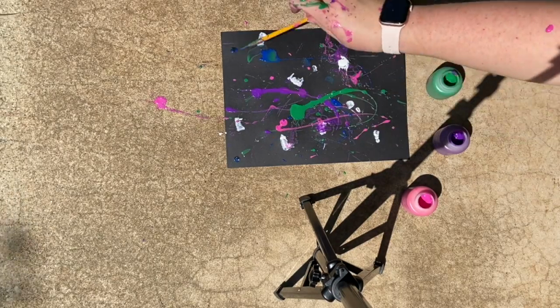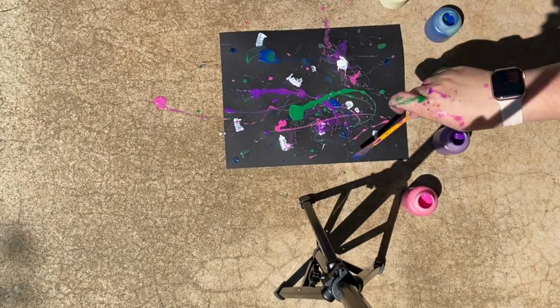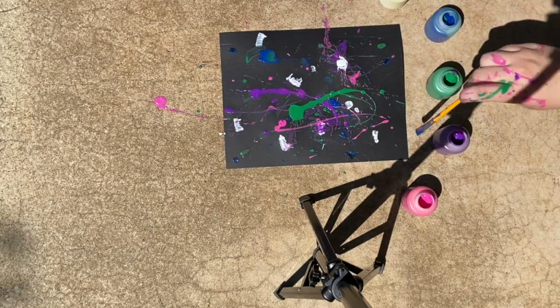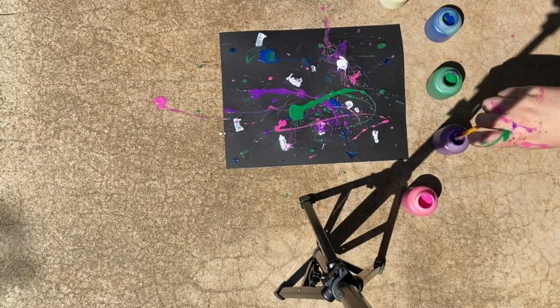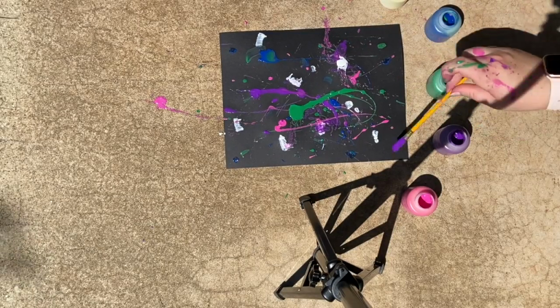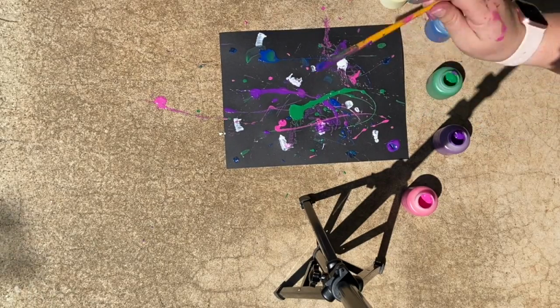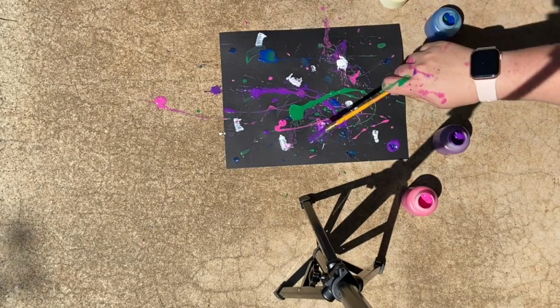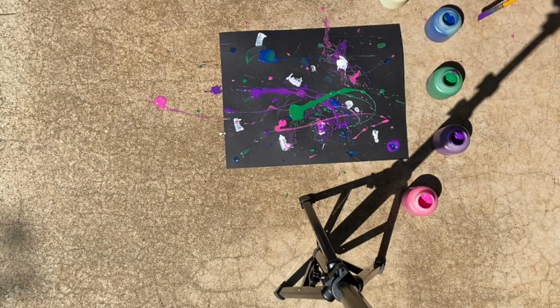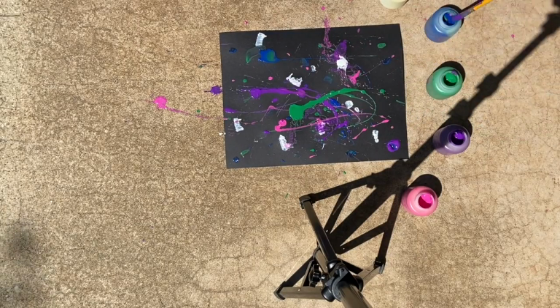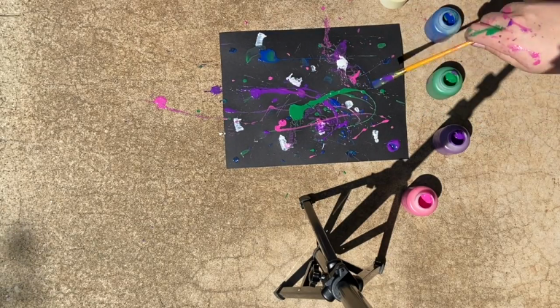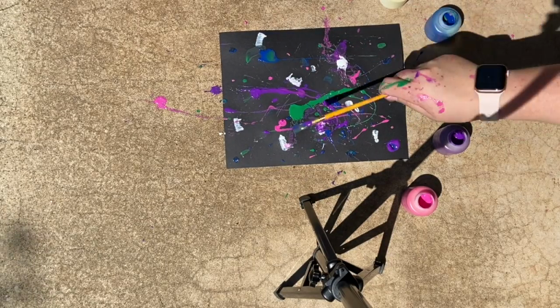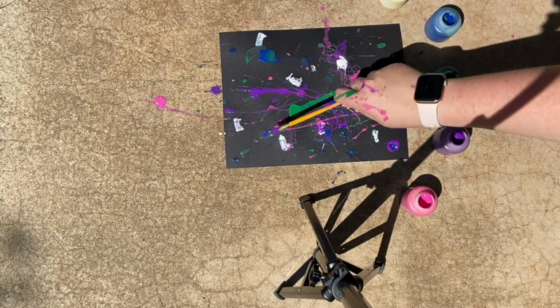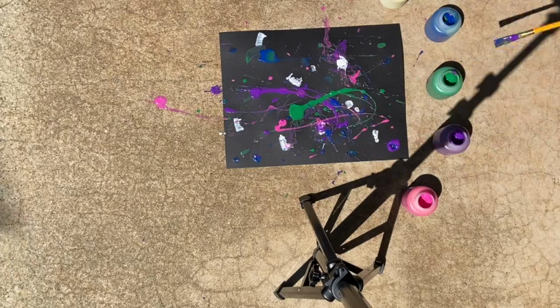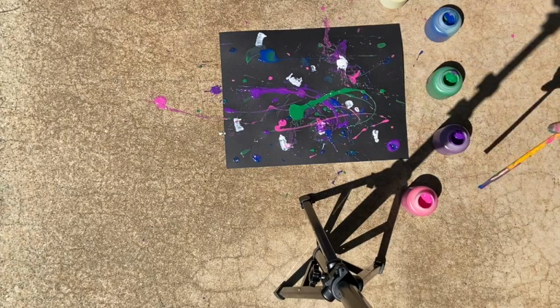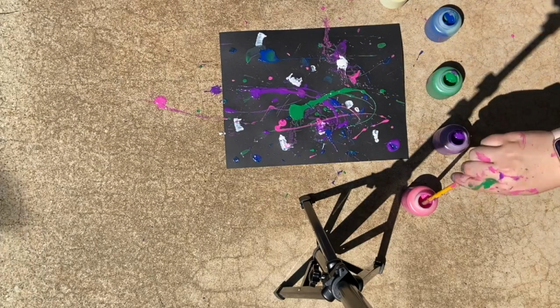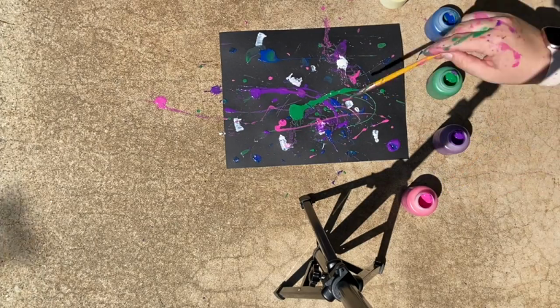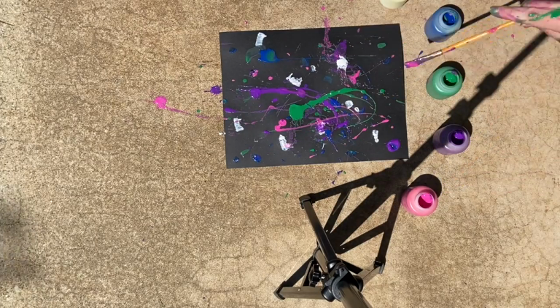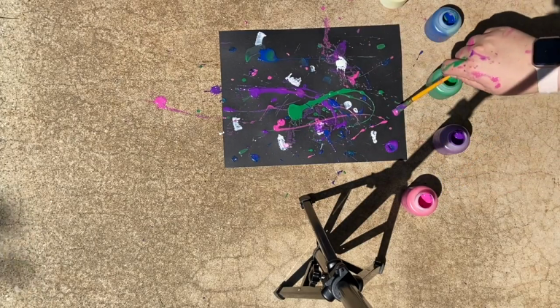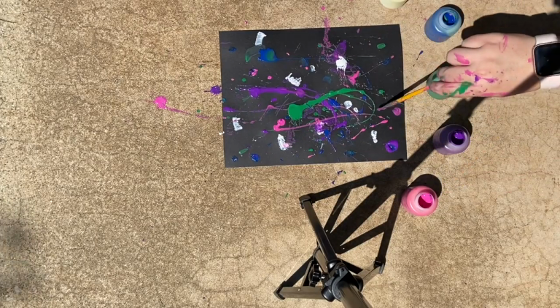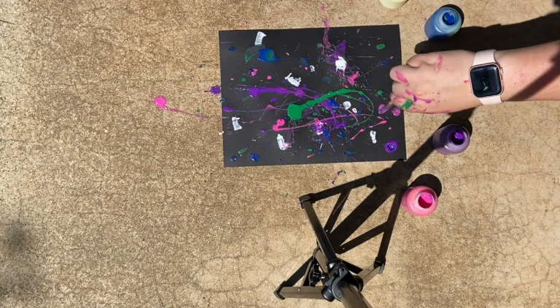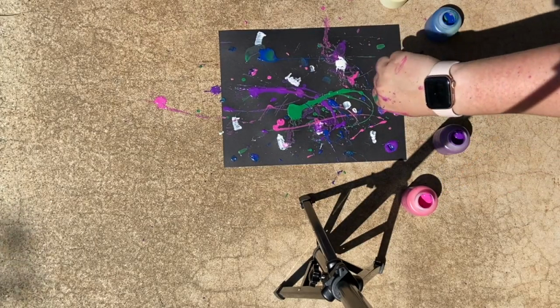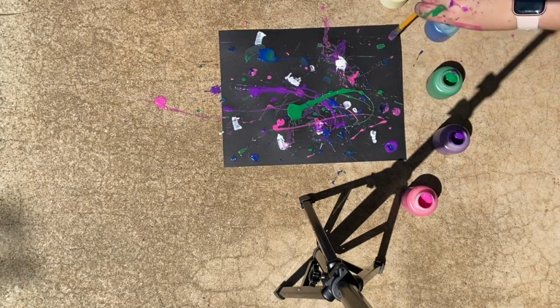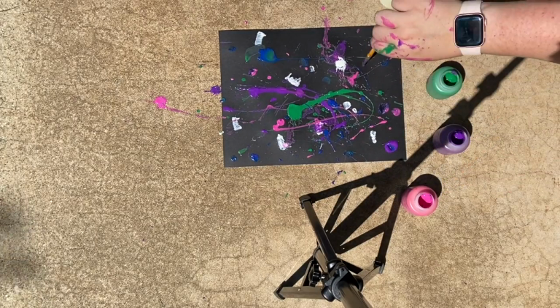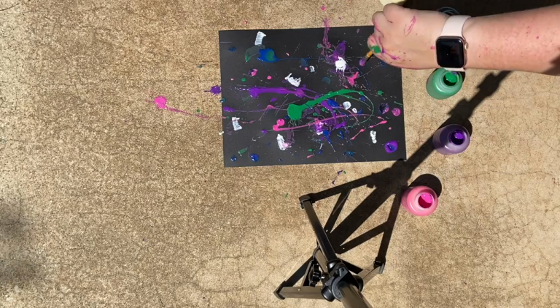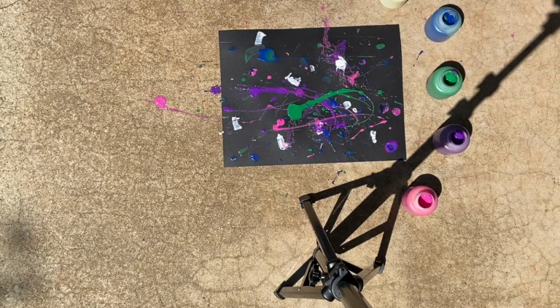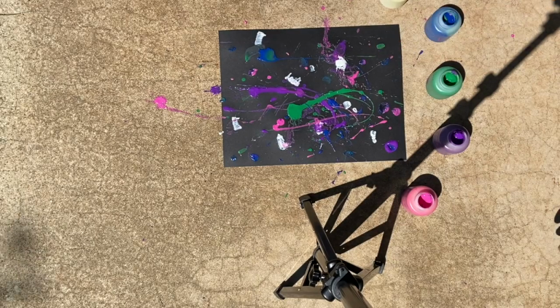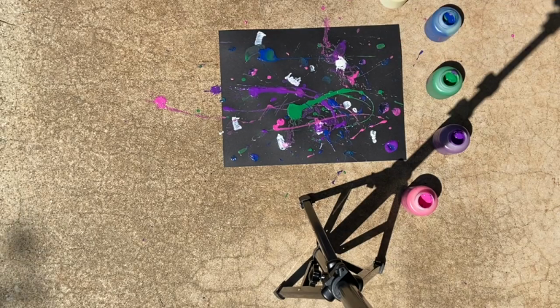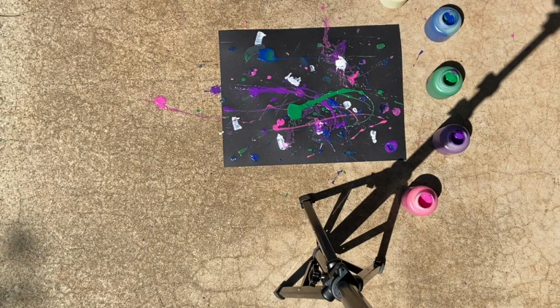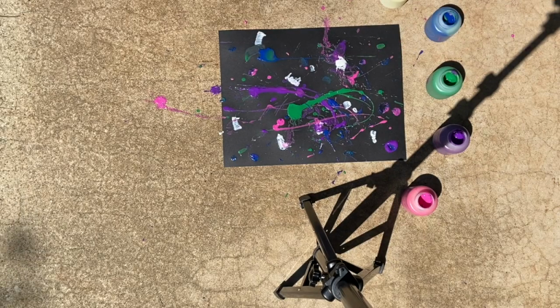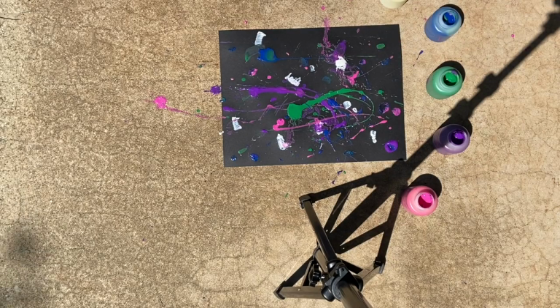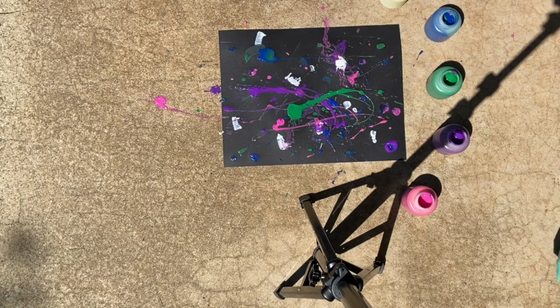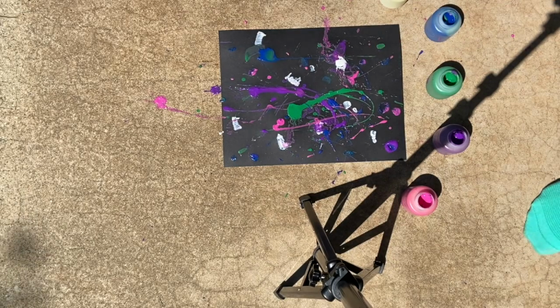There are no right or wrong pieces of art. You just go until you feel like the piece is finished. Always create another piece or multiple pieces.